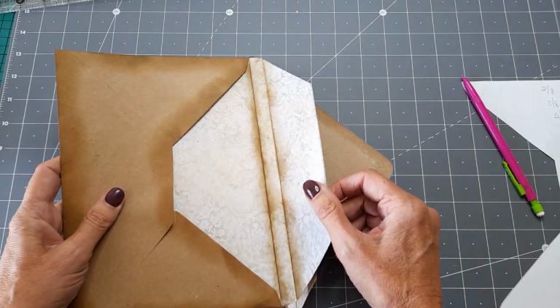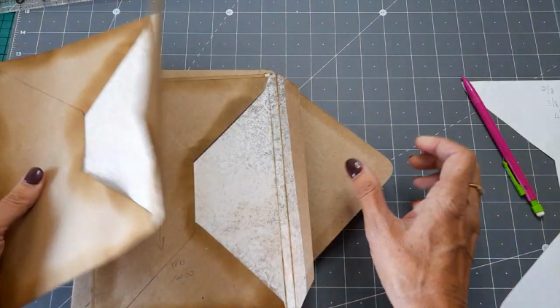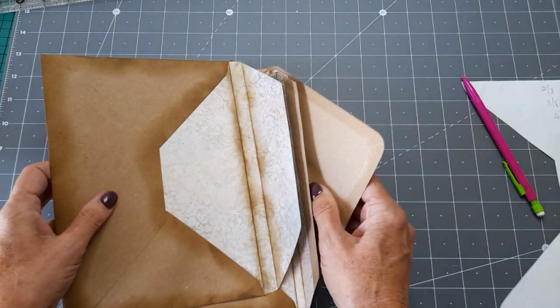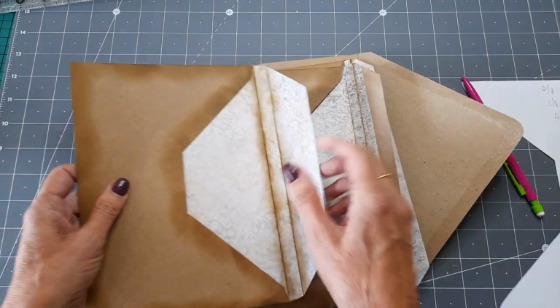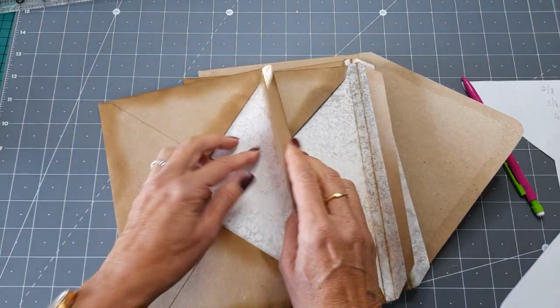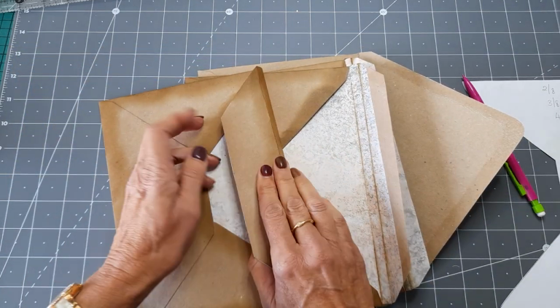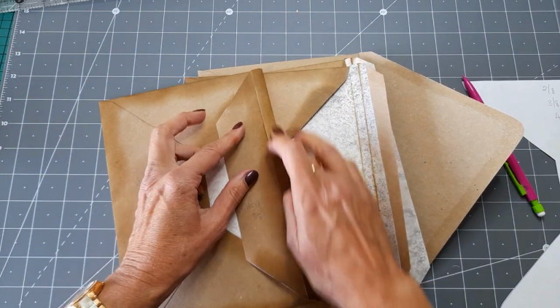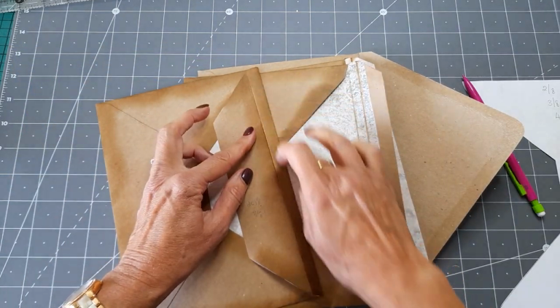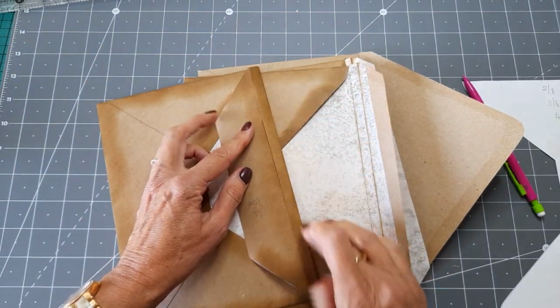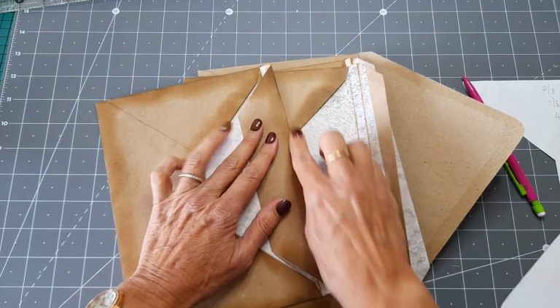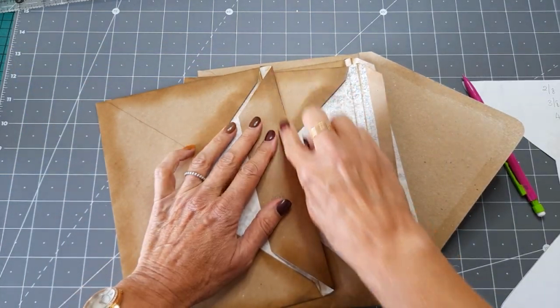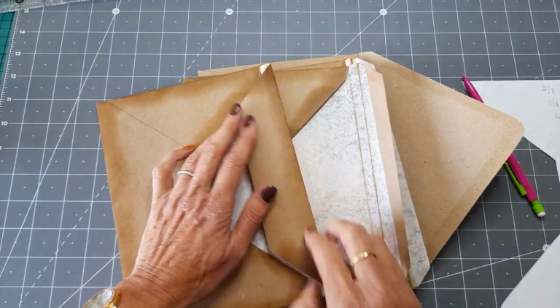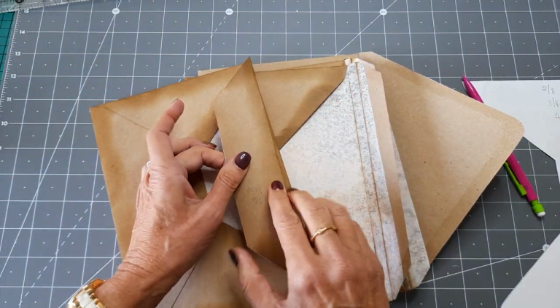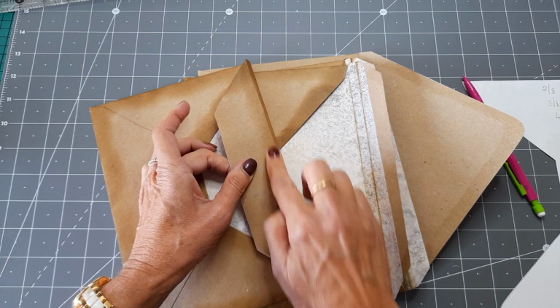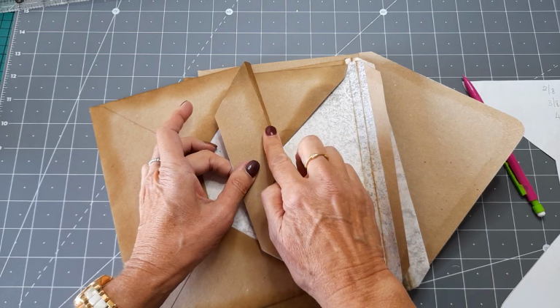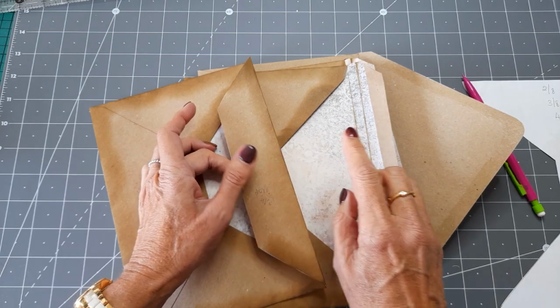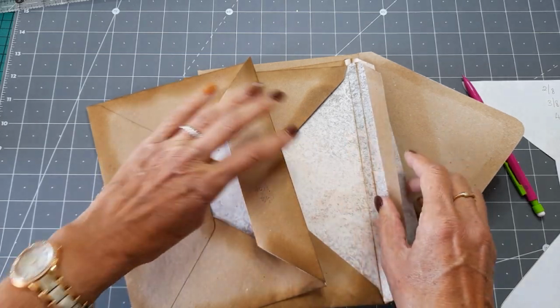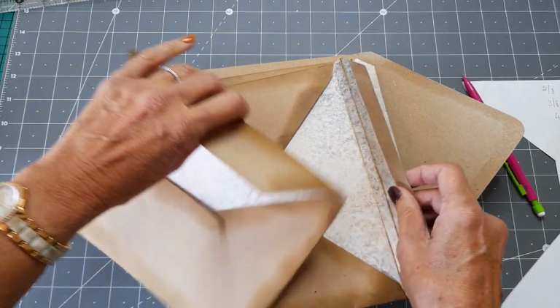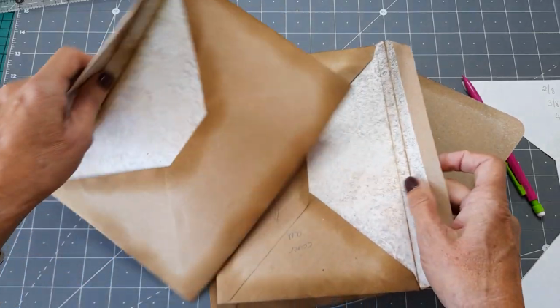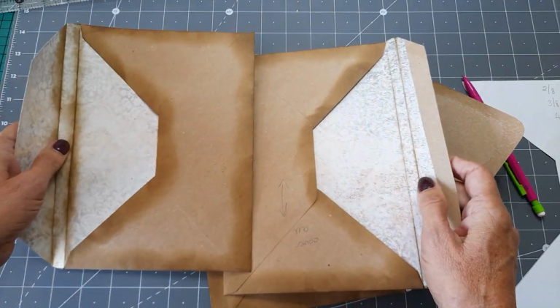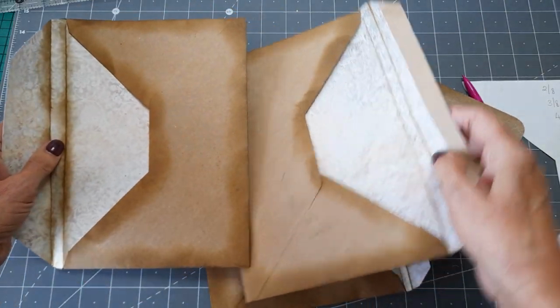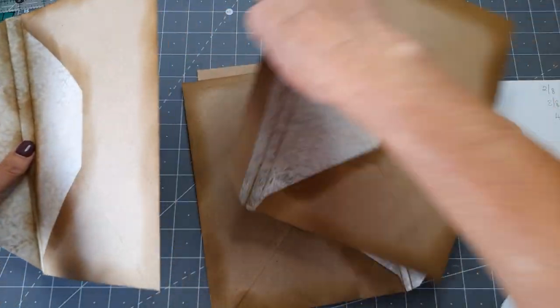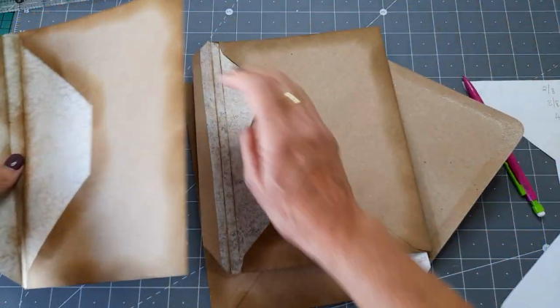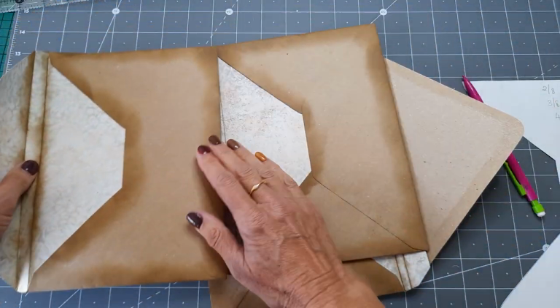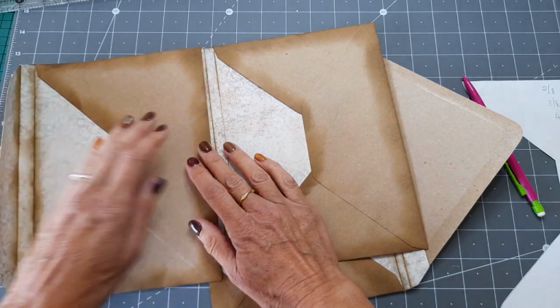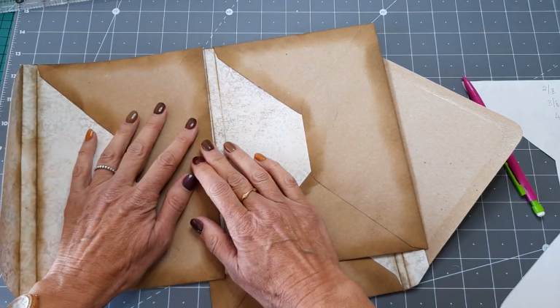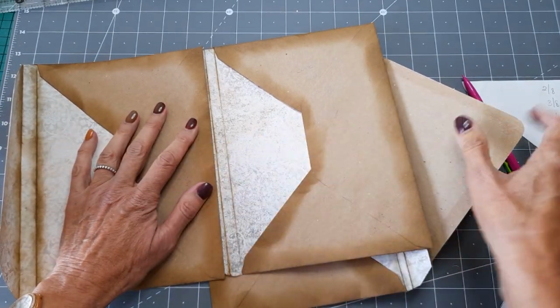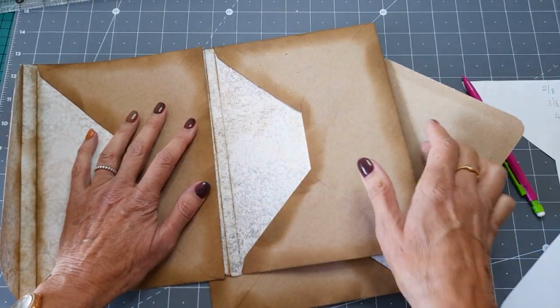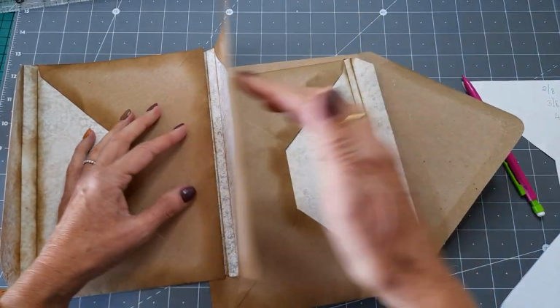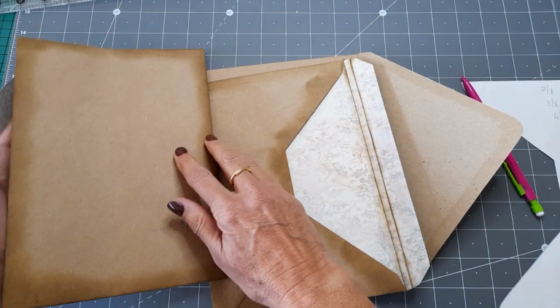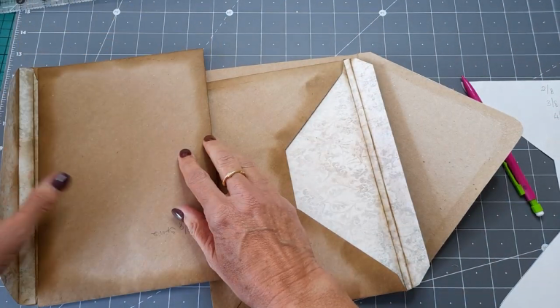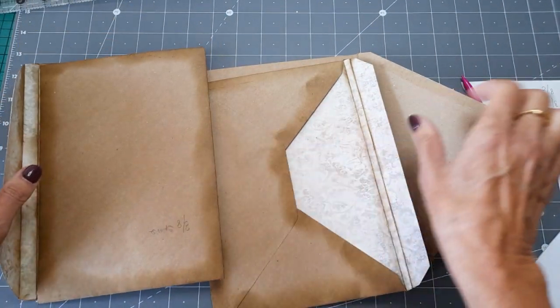Fold them on the original fold and fold them on the new fold so that you've got that little bit of a gusset. Because what happens with these is they get glued together so that they fold all together.